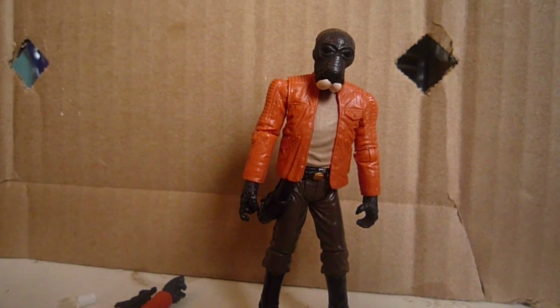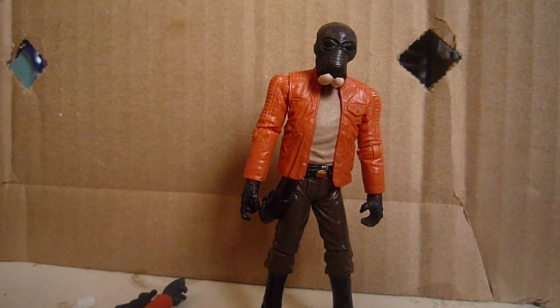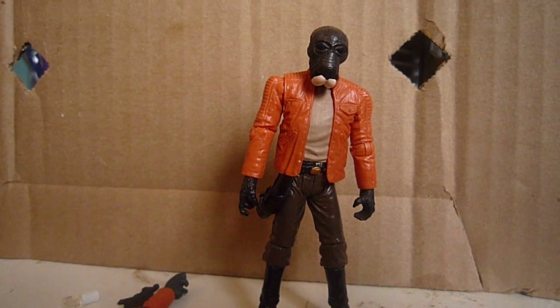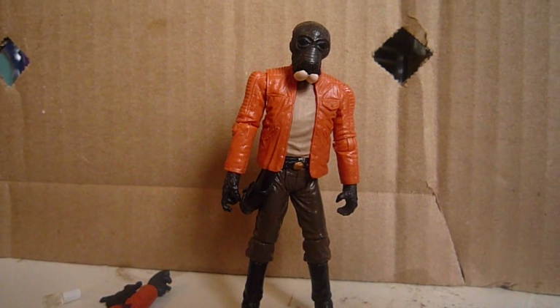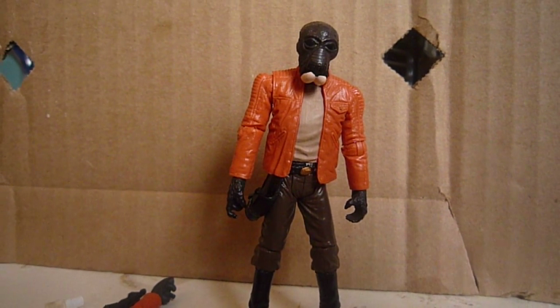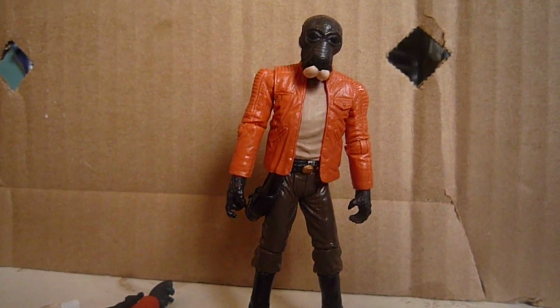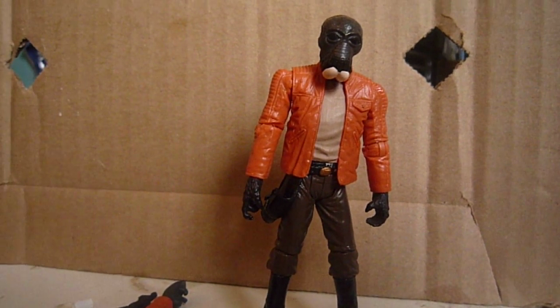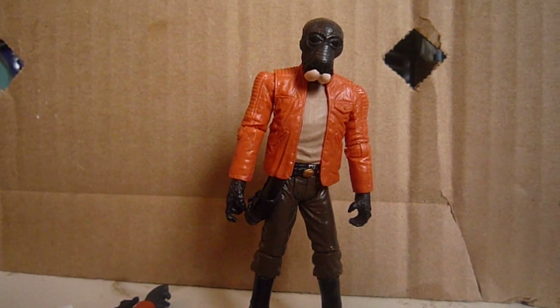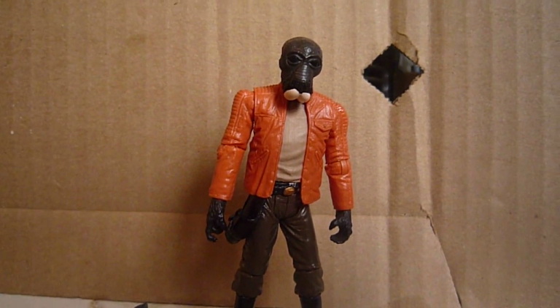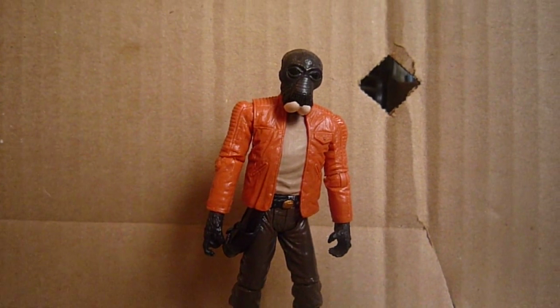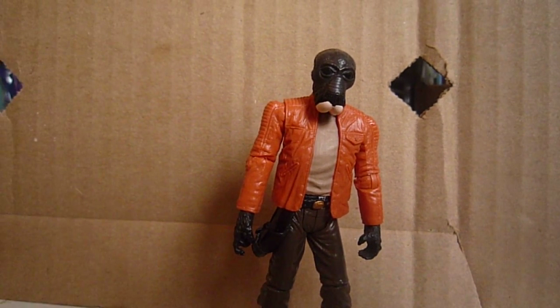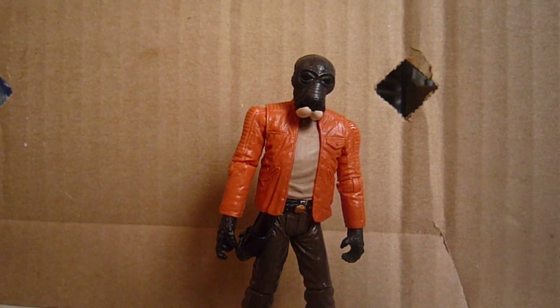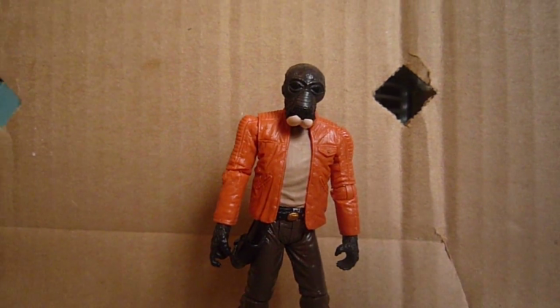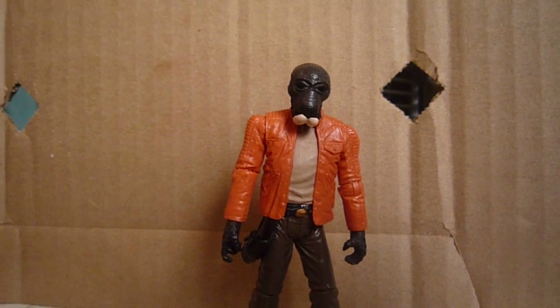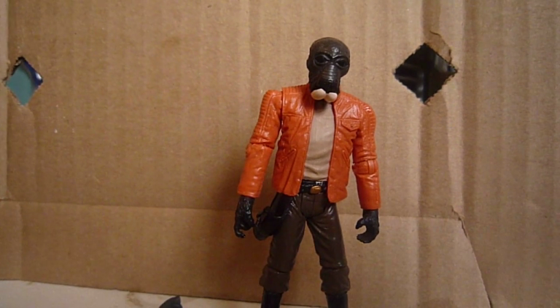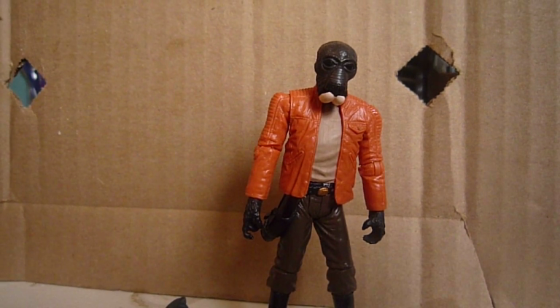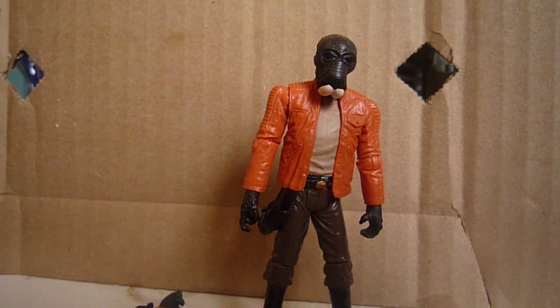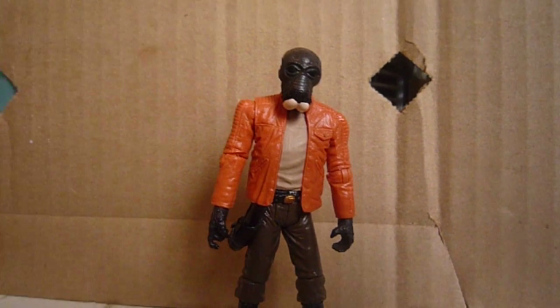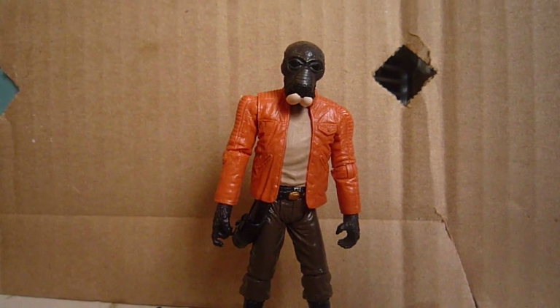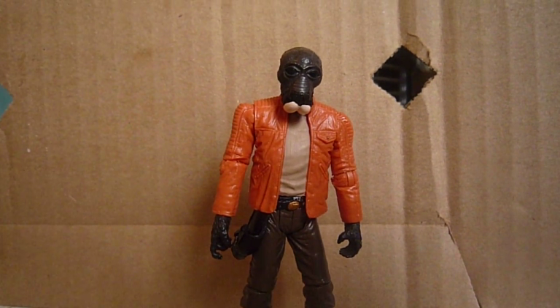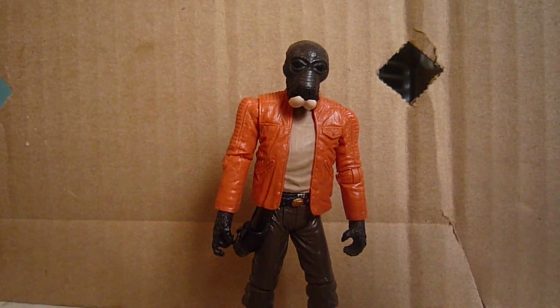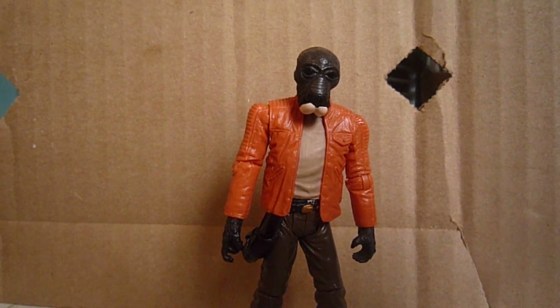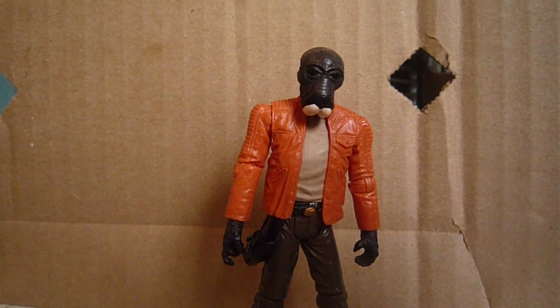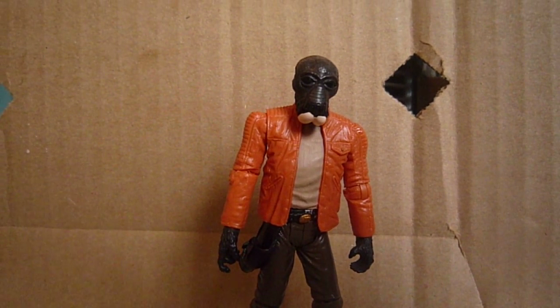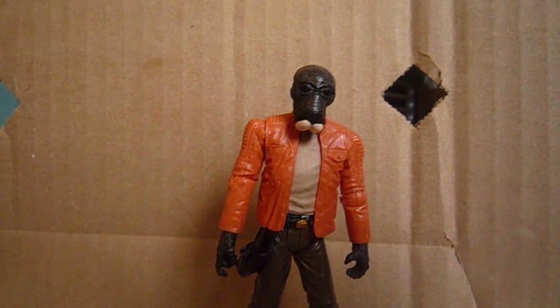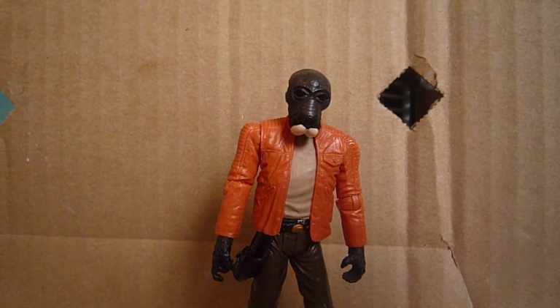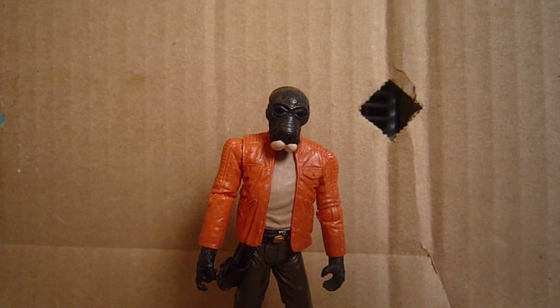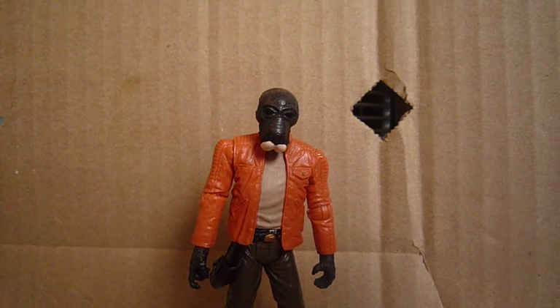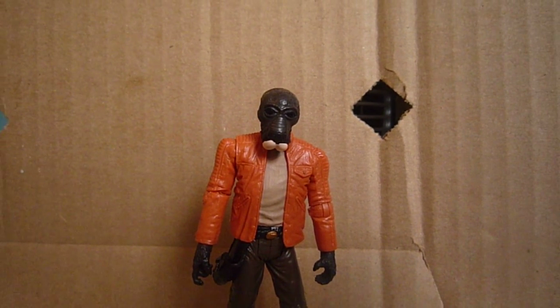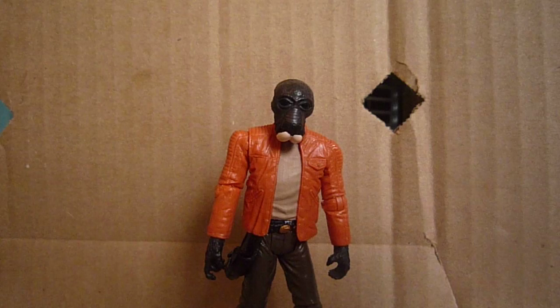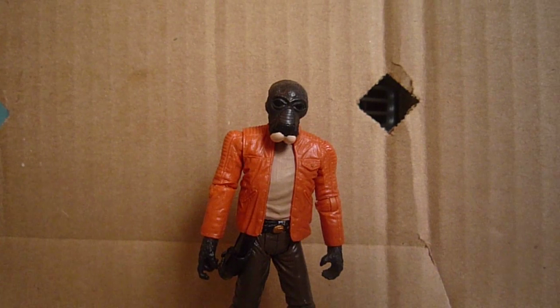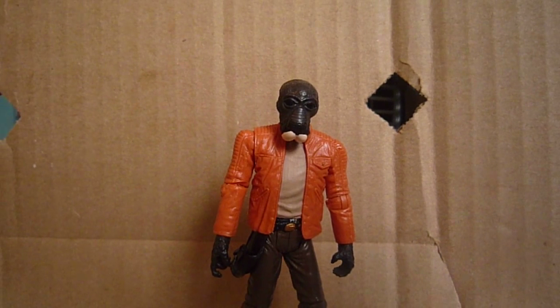Hi everyone, welcome back to another video. Today's video is a figure review on the Star Wars Vintage Collection Ponda Baba, or Walrus Man.